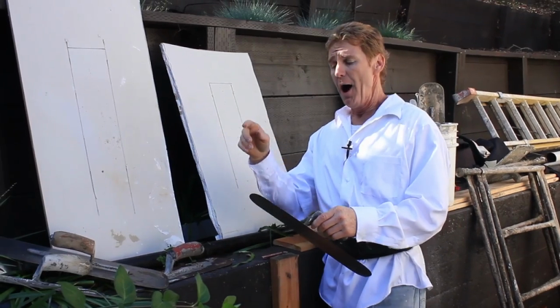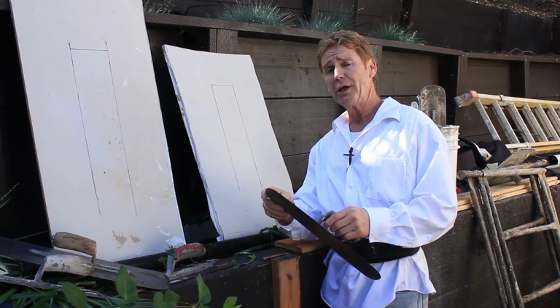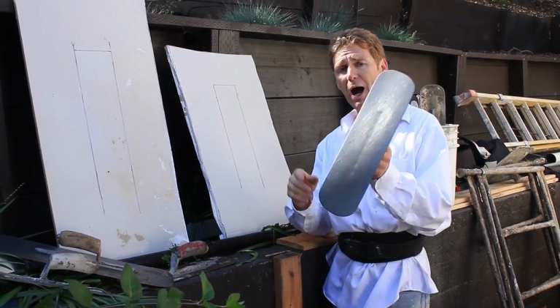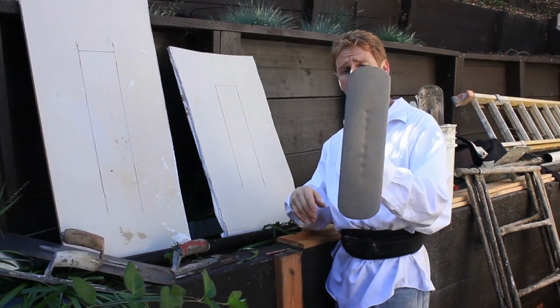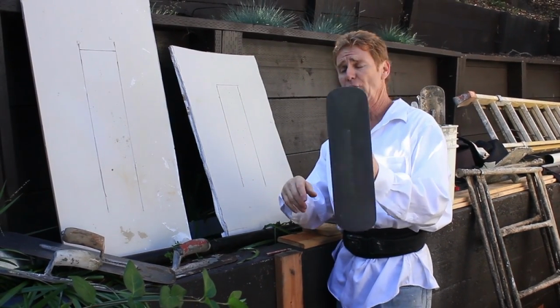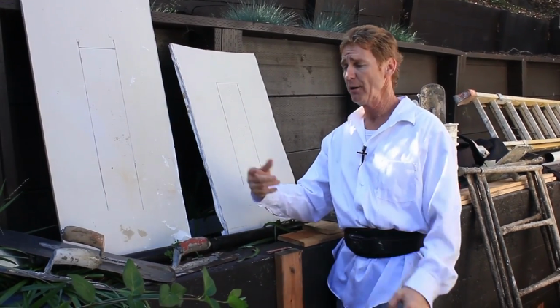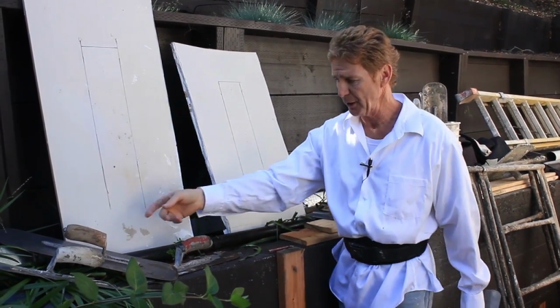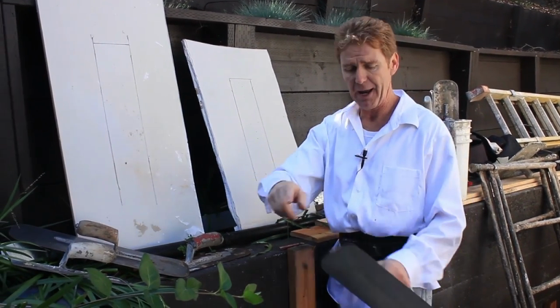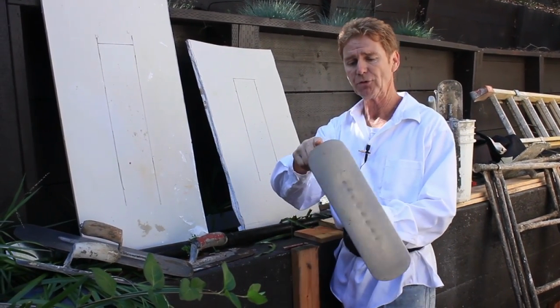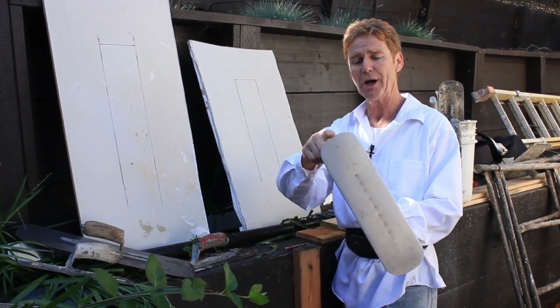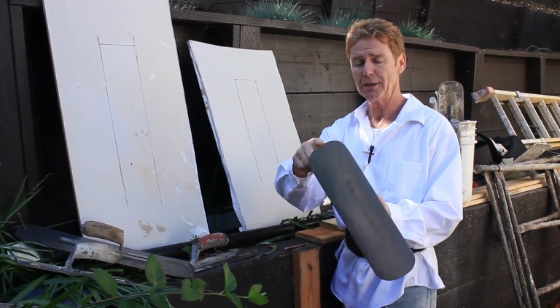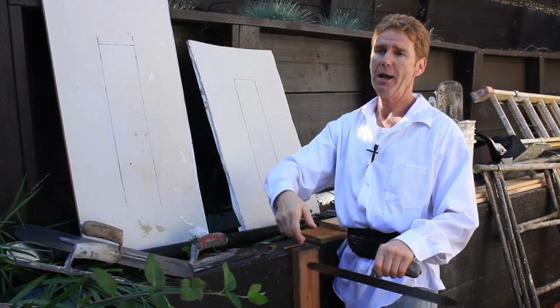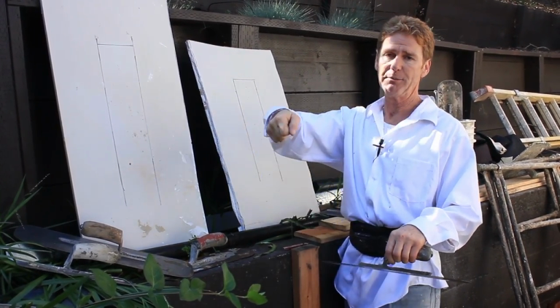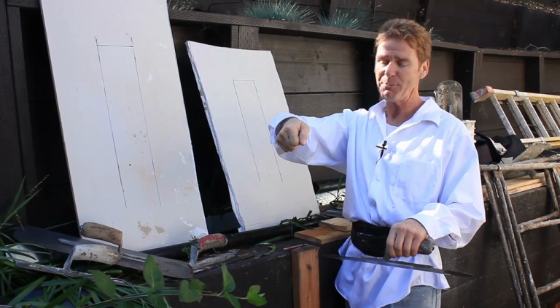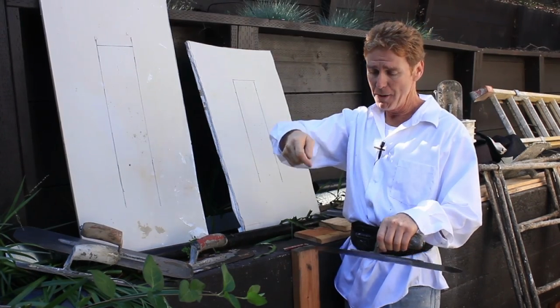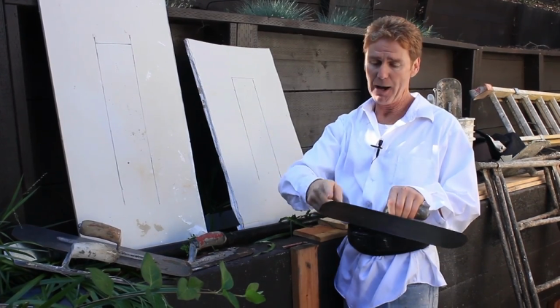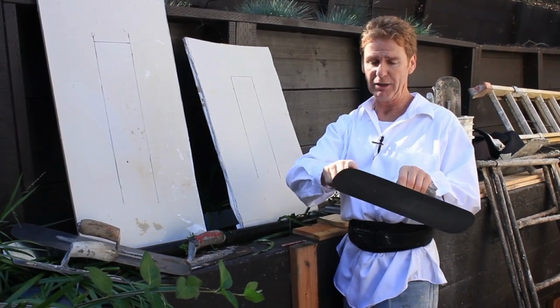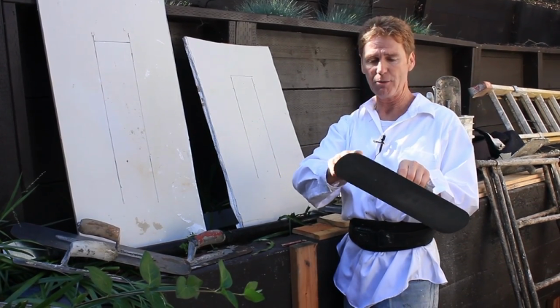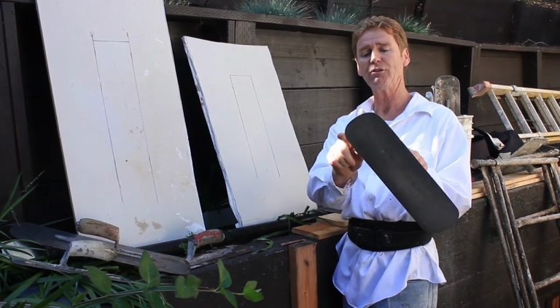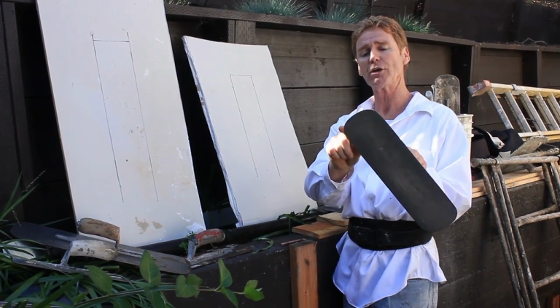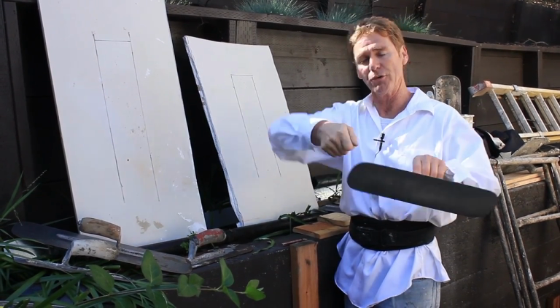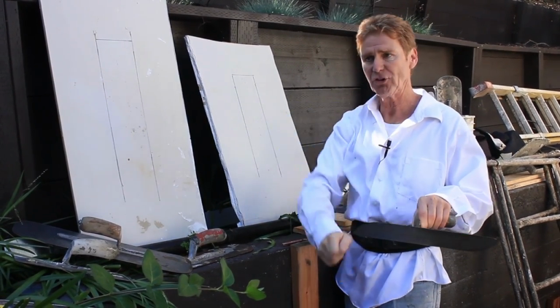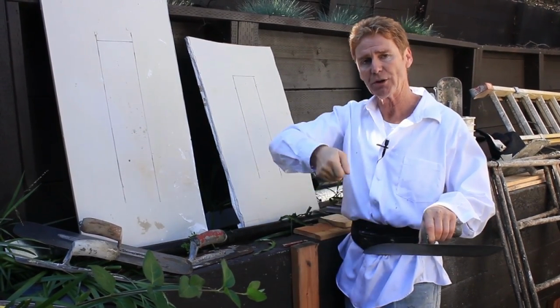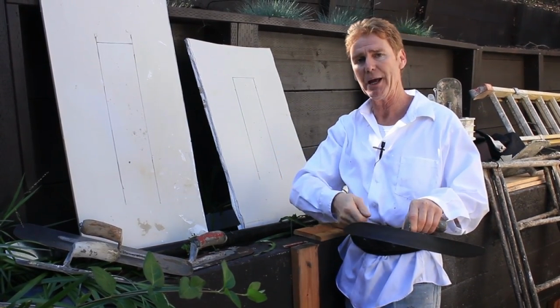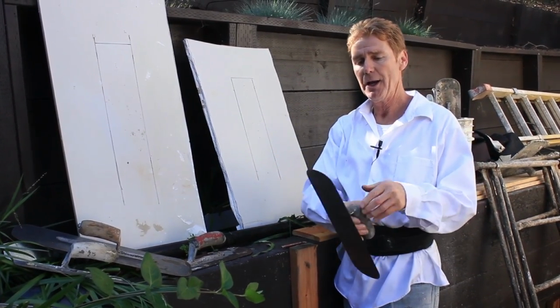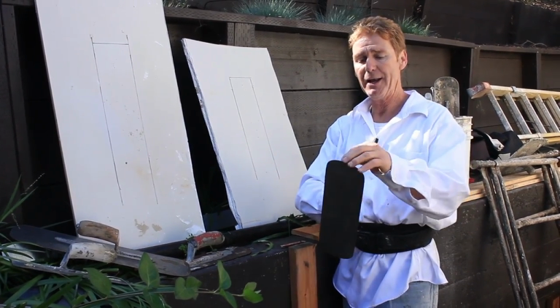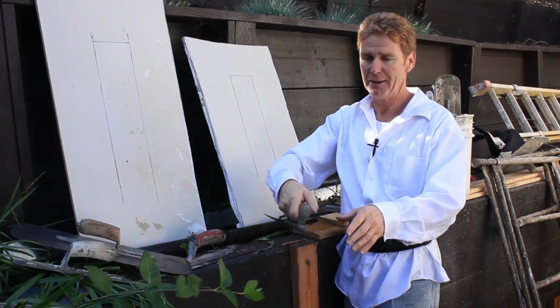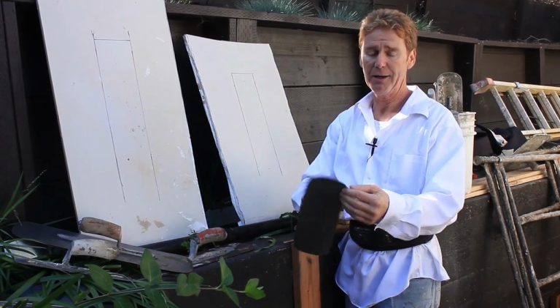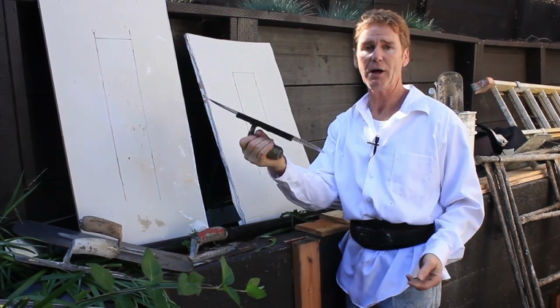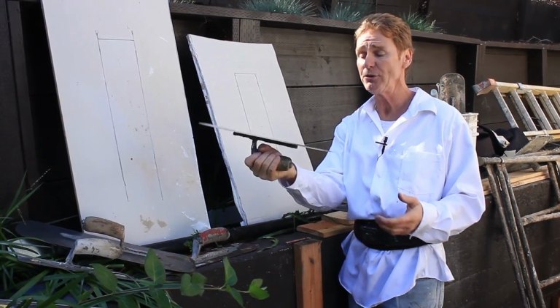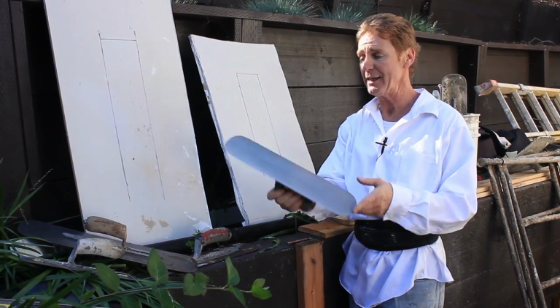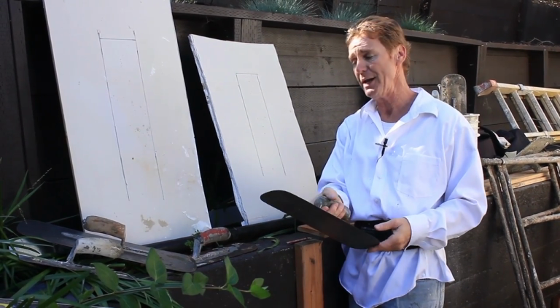...I would take a swimming pool trowel — because they didn't have them too straight like this — and I would take my chop saw and leave a little bit of the radius on just the corners. I'd chop it with a steel blade and file it down. That's what I used to like.